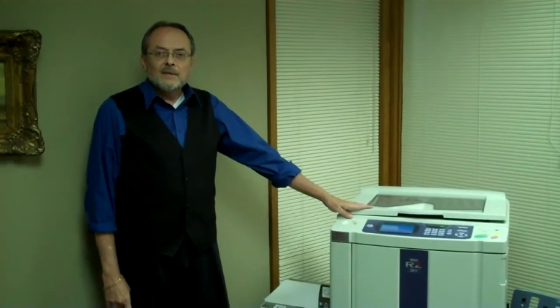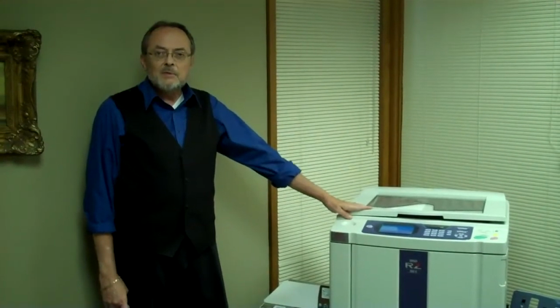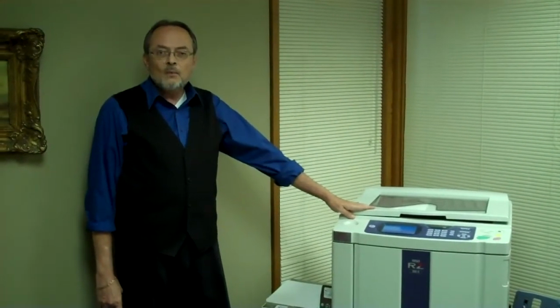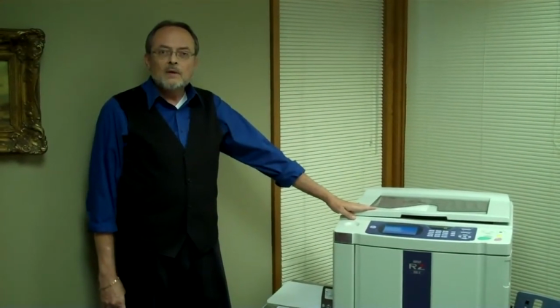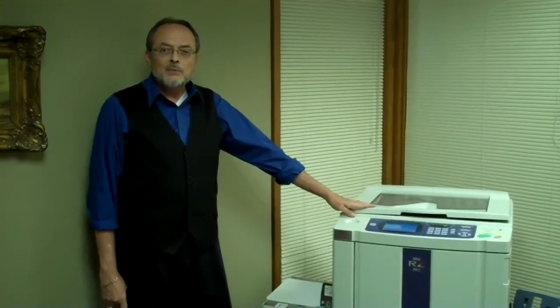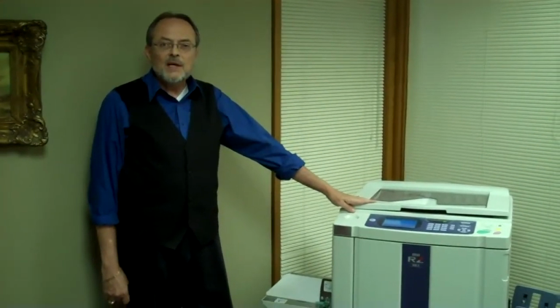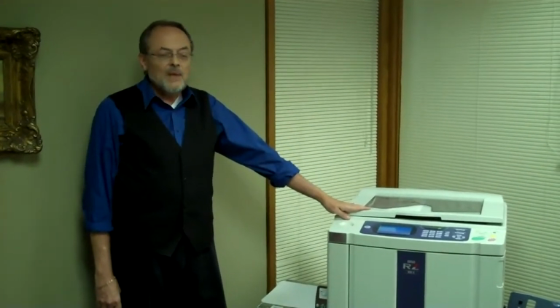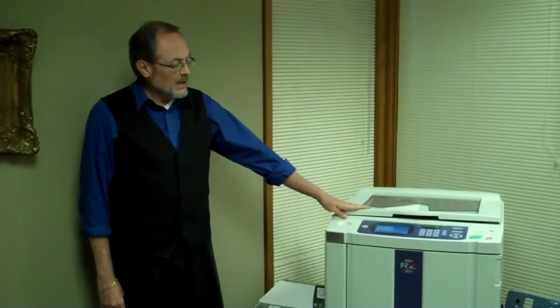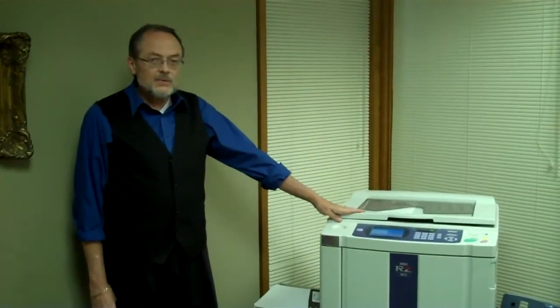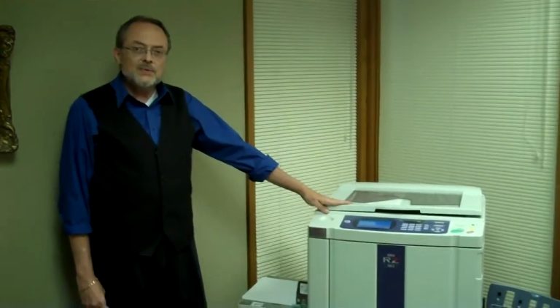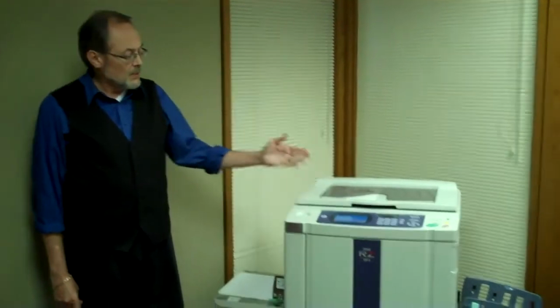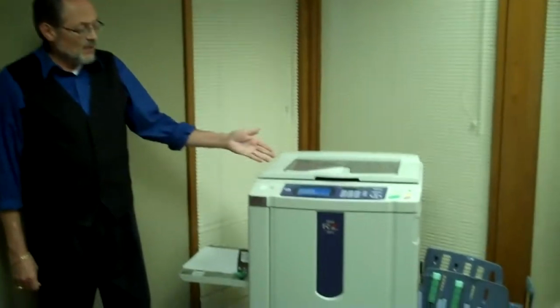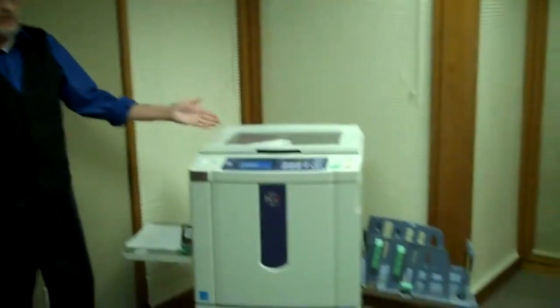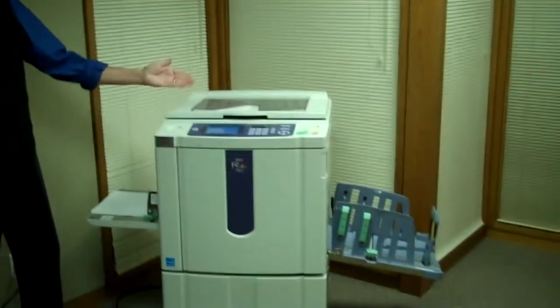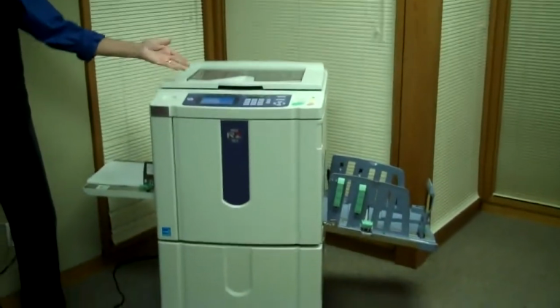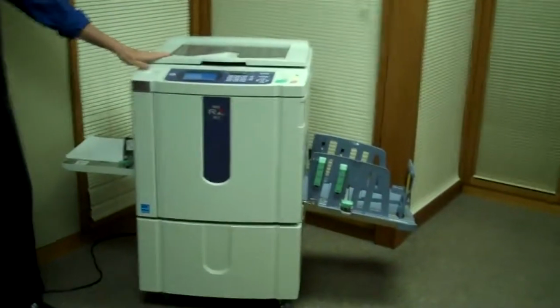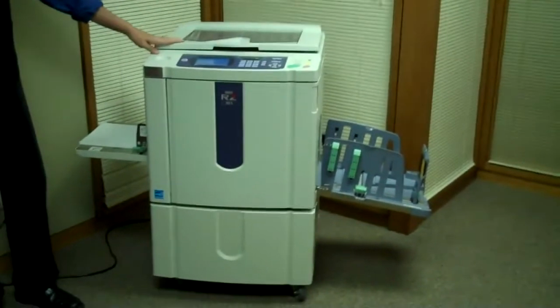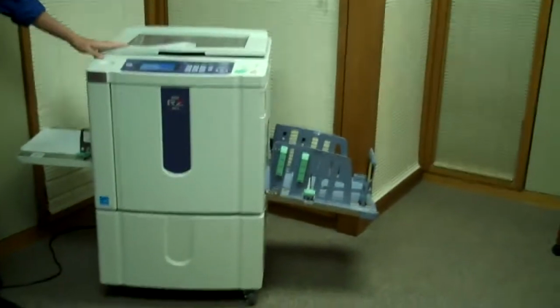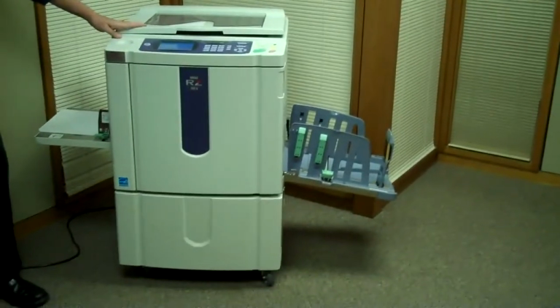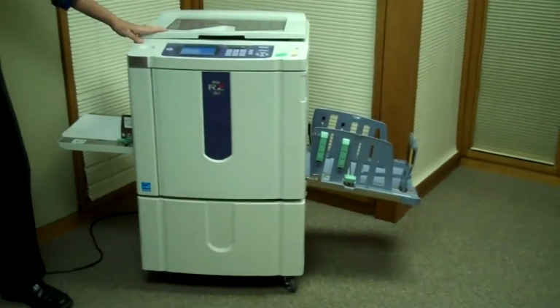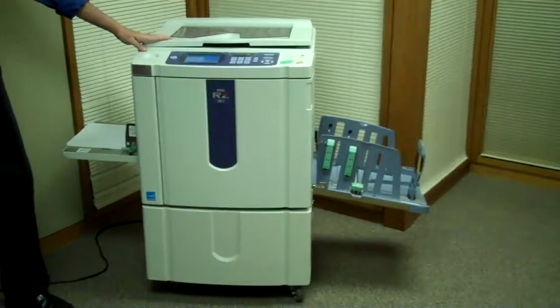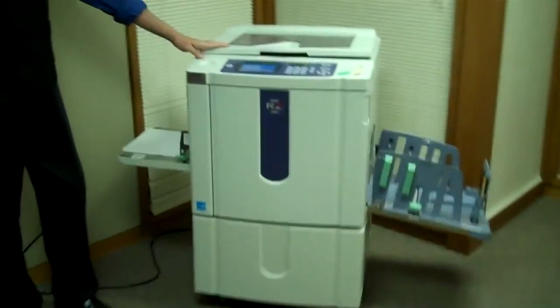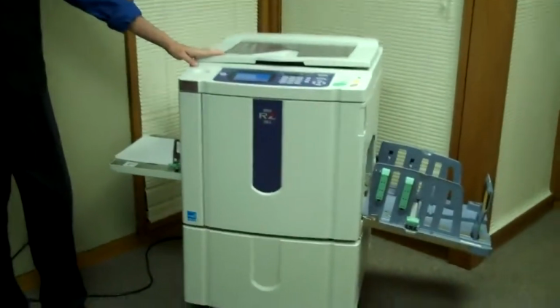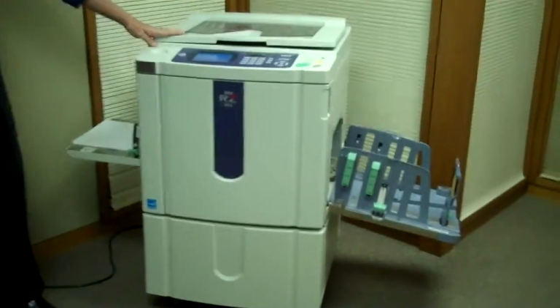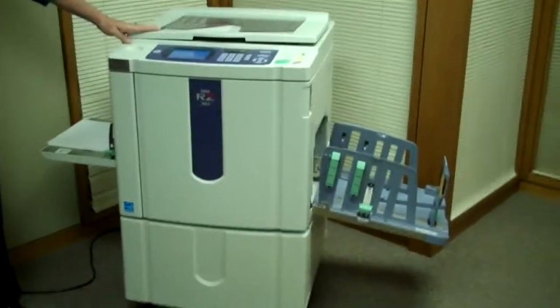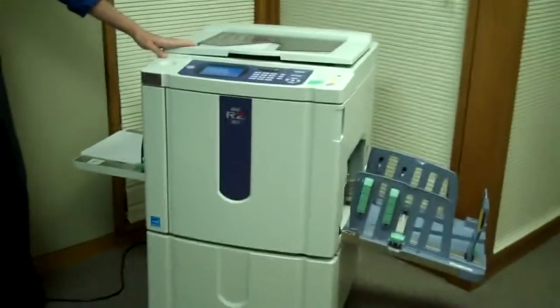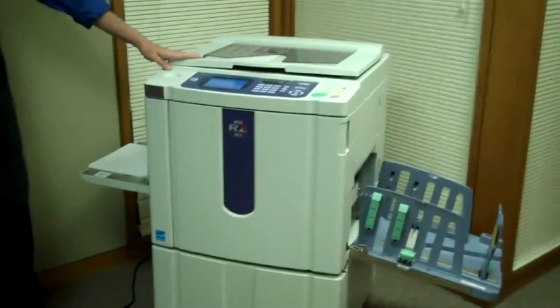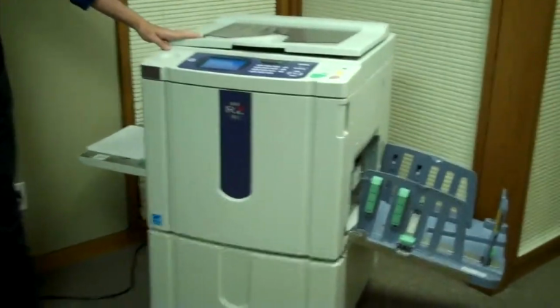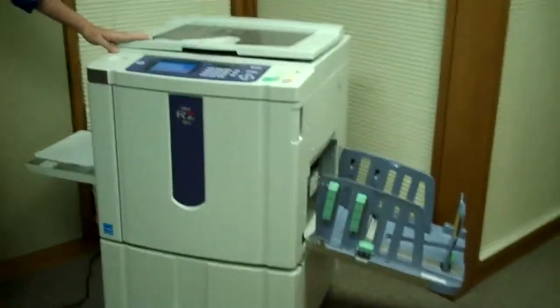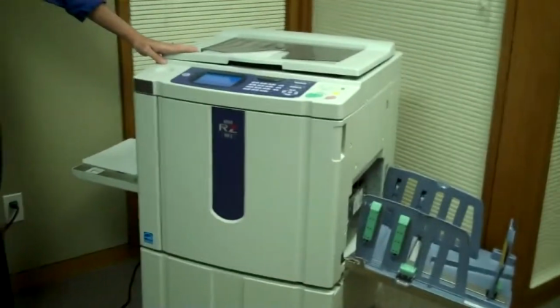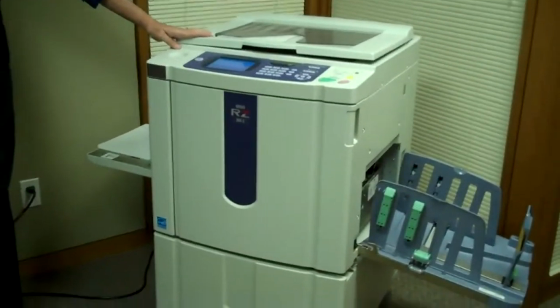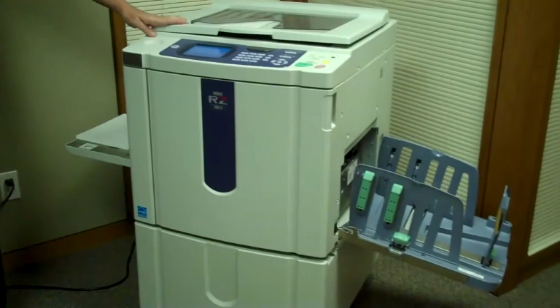Hi there, my name is Don Wall and I'm with RISO Canada. Today I'd like to introduce you to the RISO flagship digital duplicator, the RZ990. This is a single color printer, capable of speeds of up to 180 copies per minute.